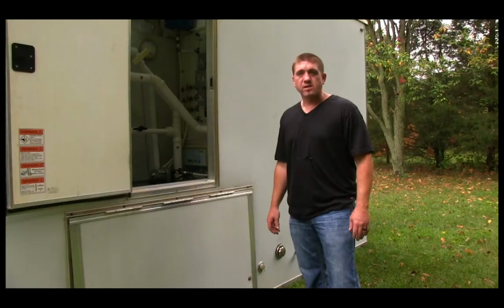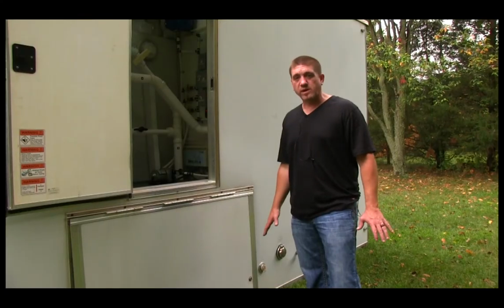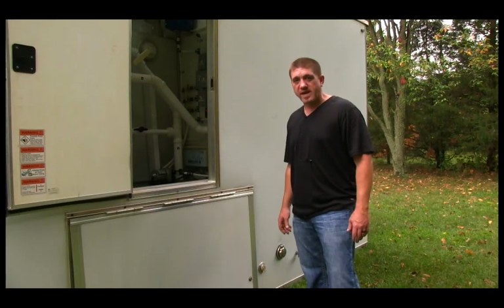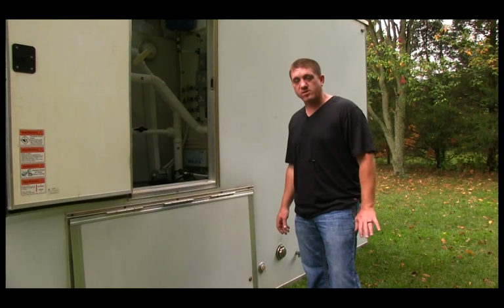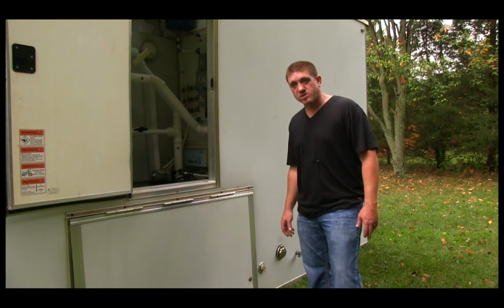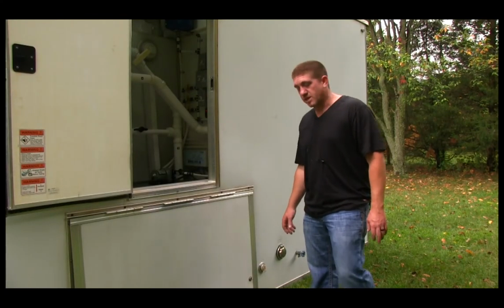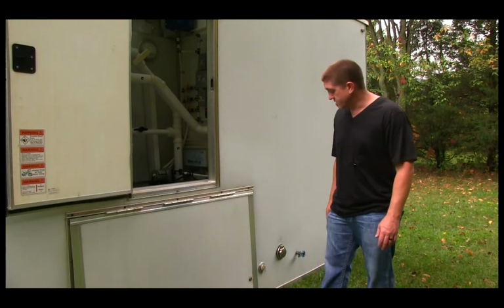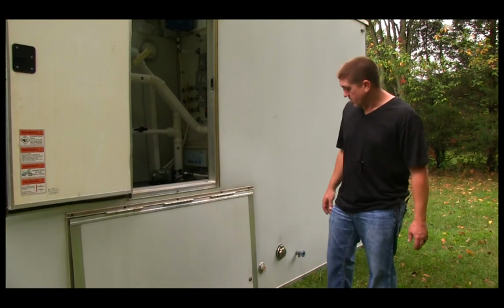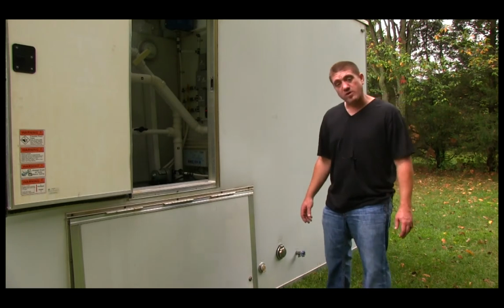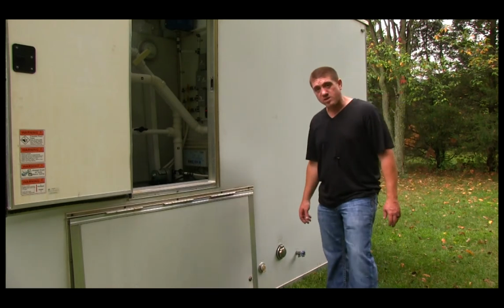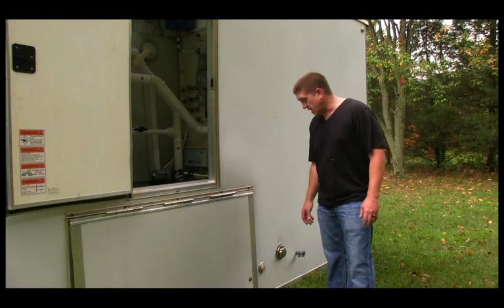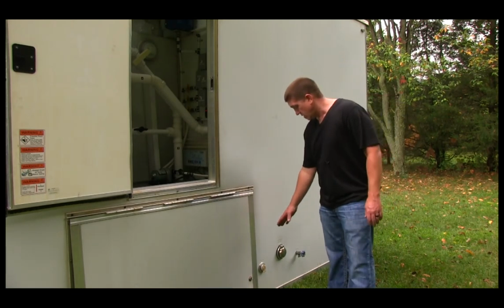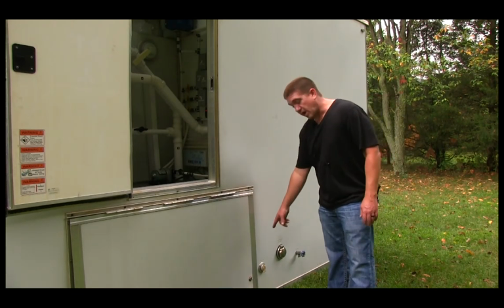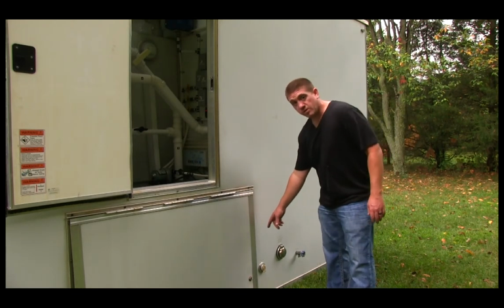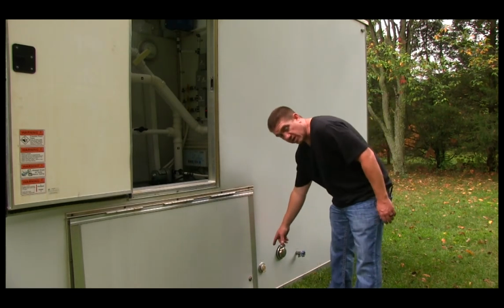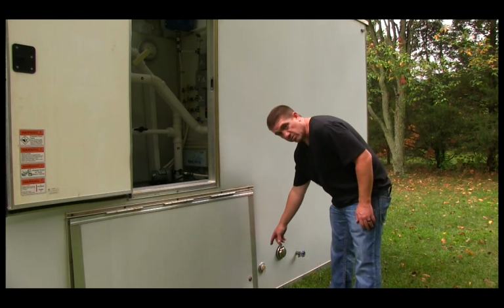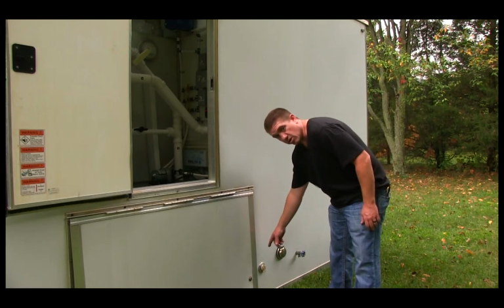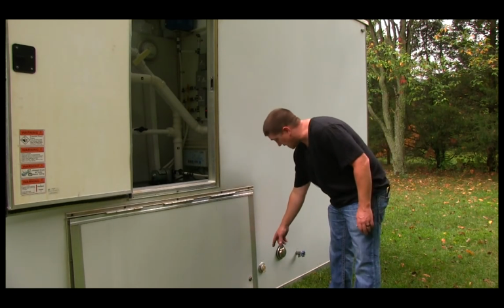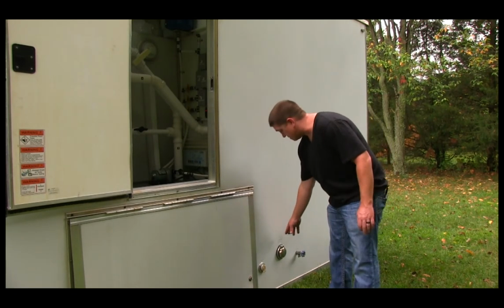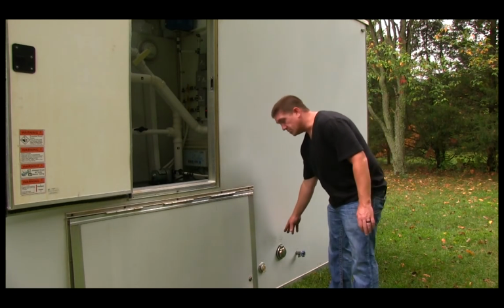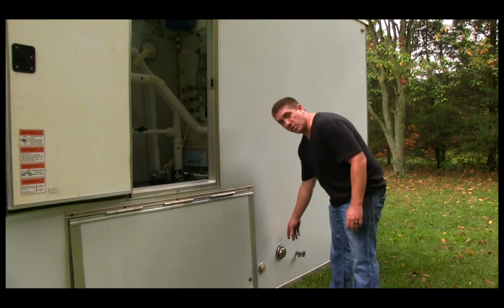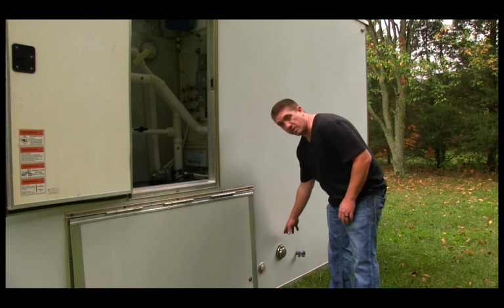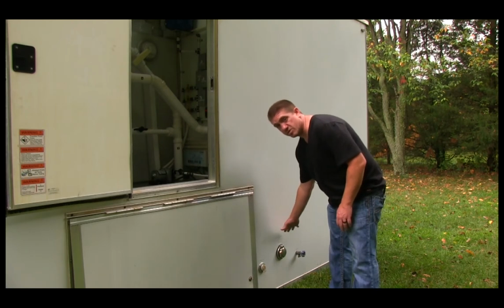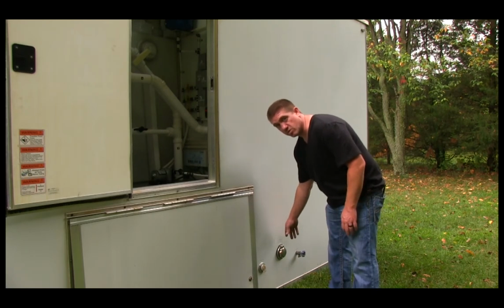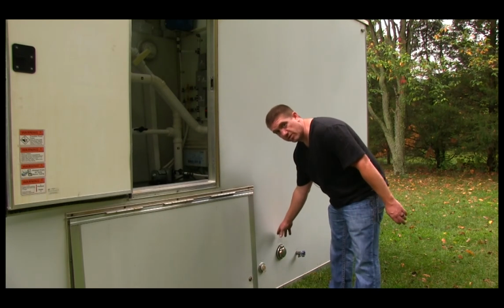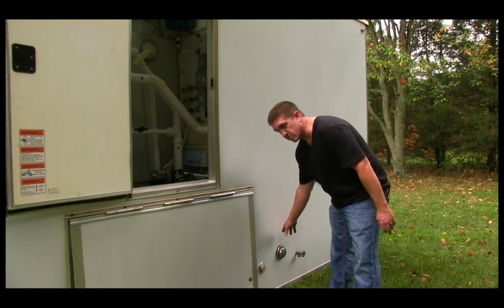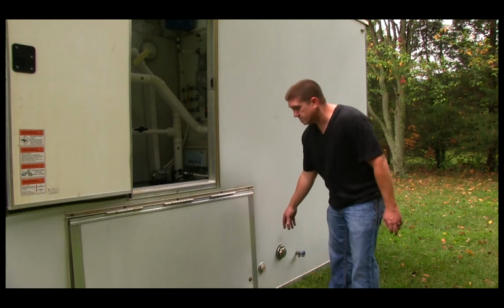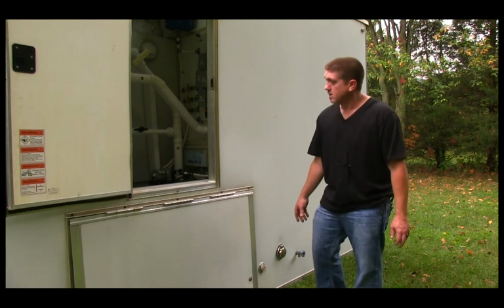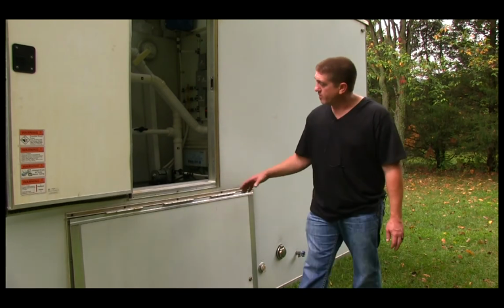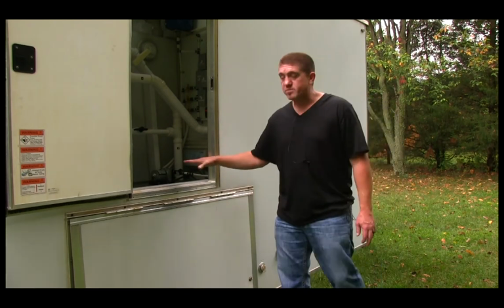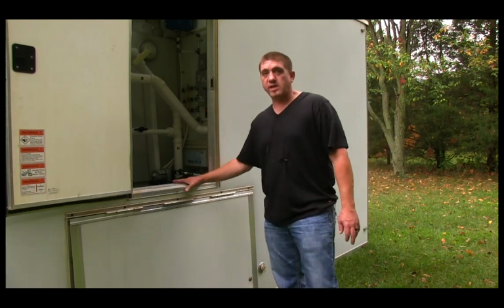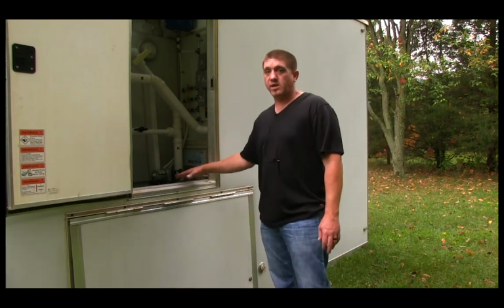We'll run on the back side looking at service connections. For fresh water supply we have a city fill garden hose connection. 240-volt, 50-amp service will be required for electrical. We have your pumps located in here.